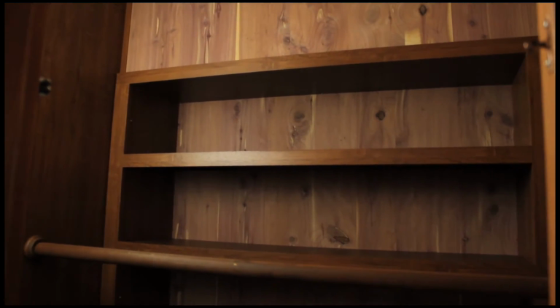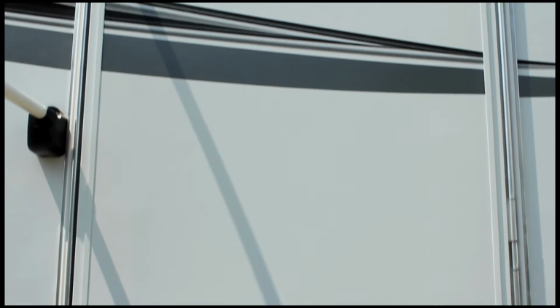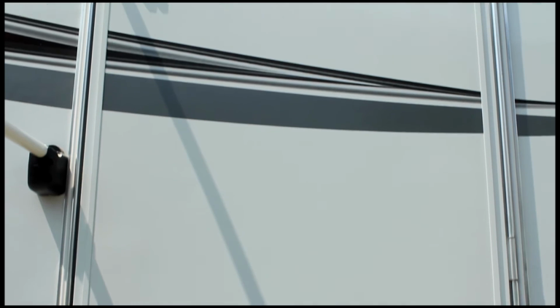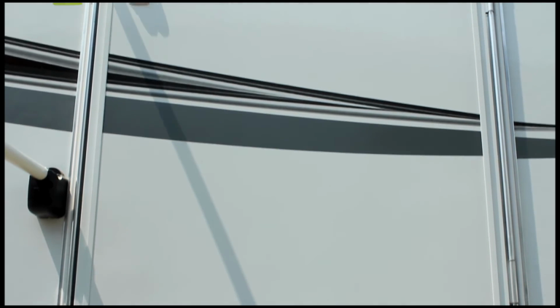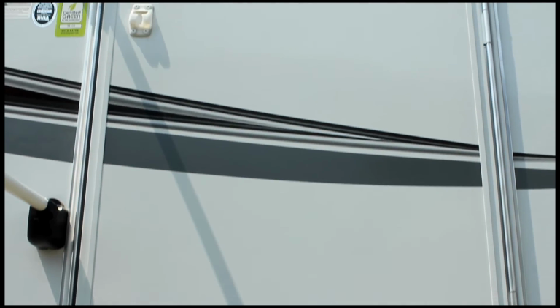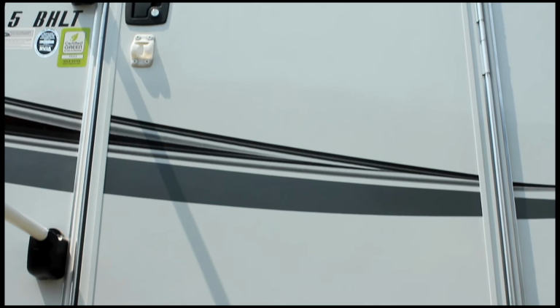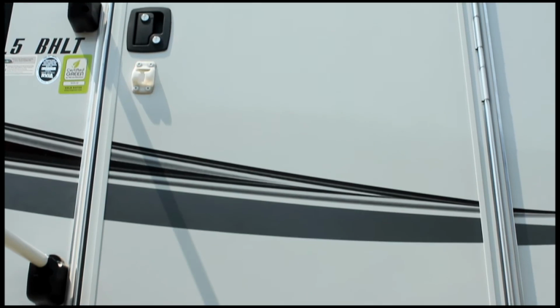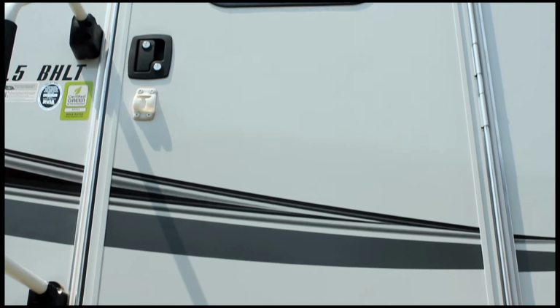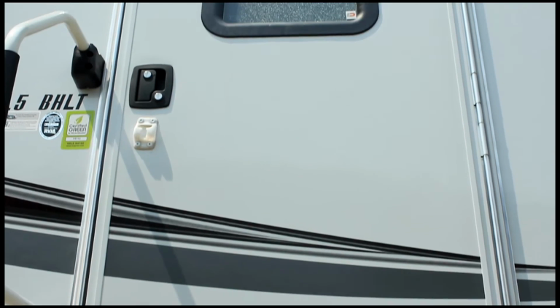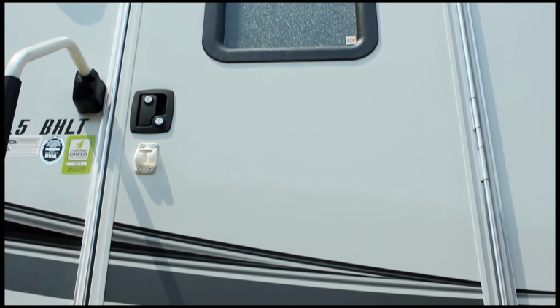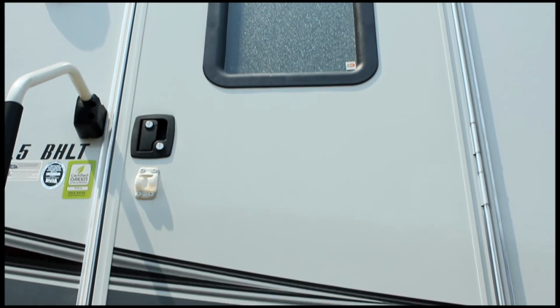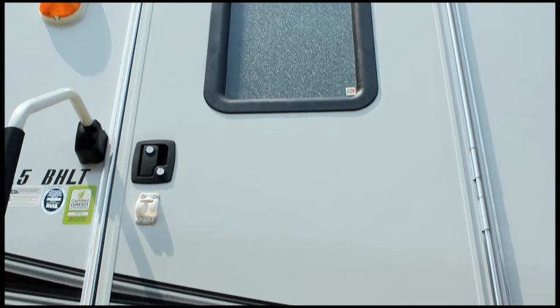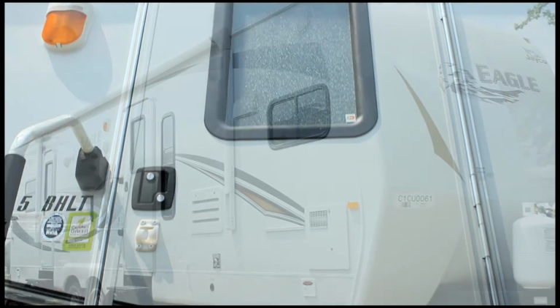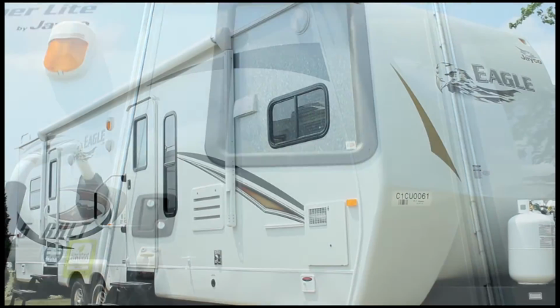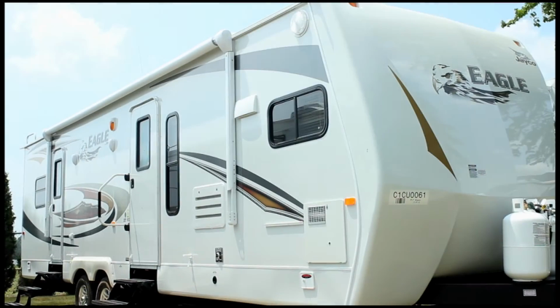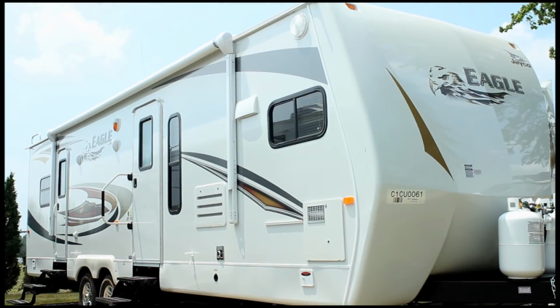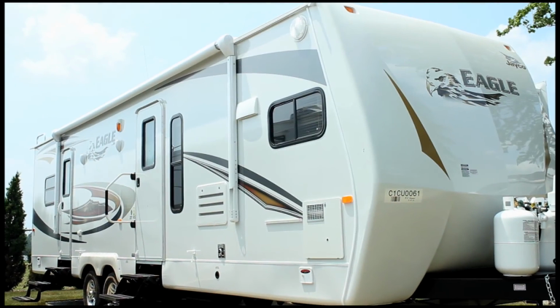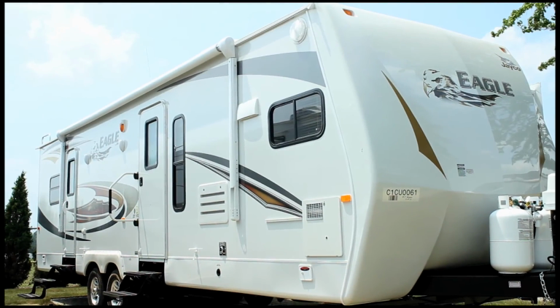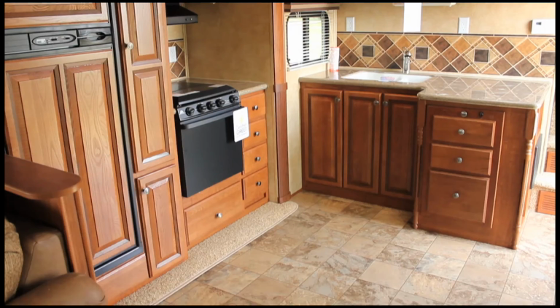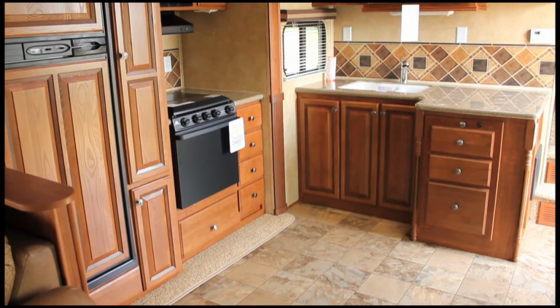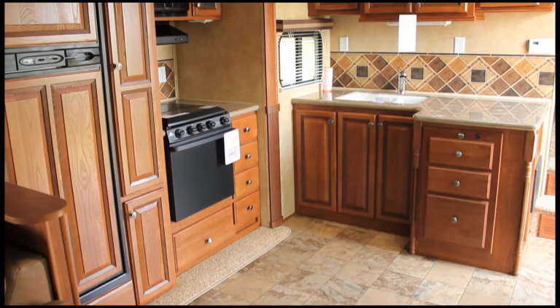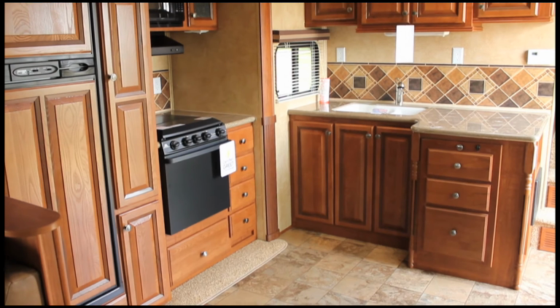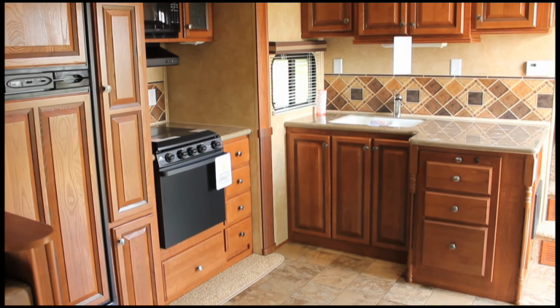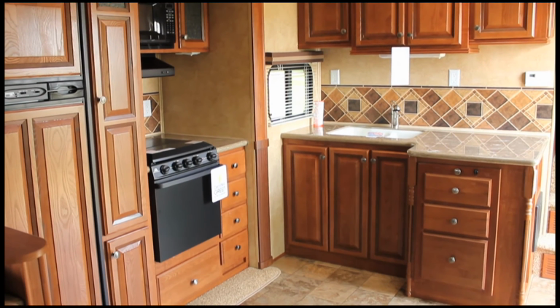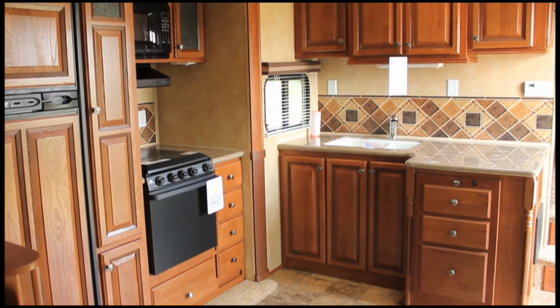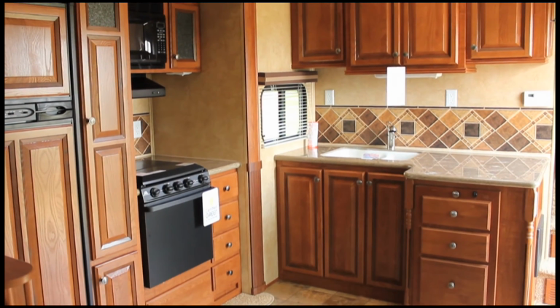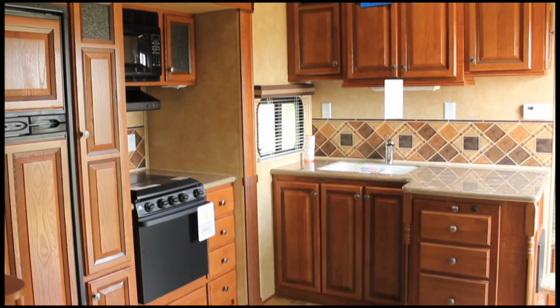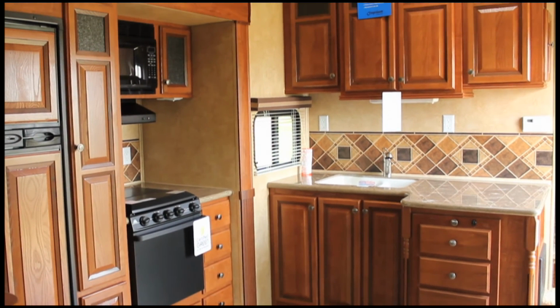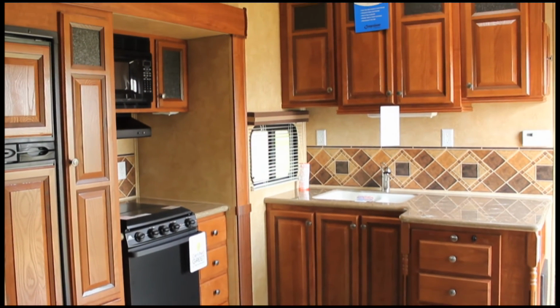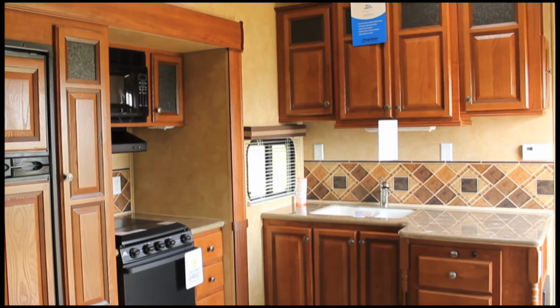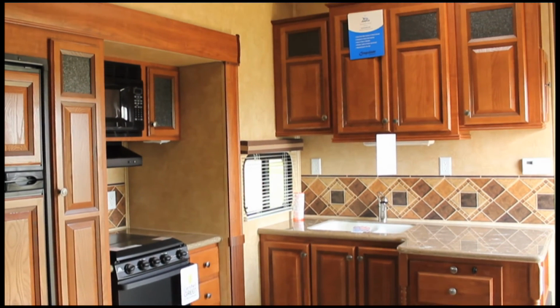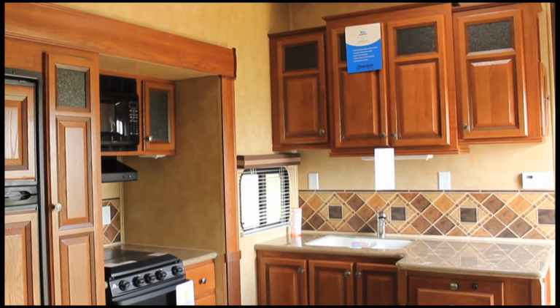In the Eagle Travel Trailer, we've increased the main entry door height from 68 to 72 inches, giving it more headroom. And added stone-cast kitchen sinks for a more residential look and feel.